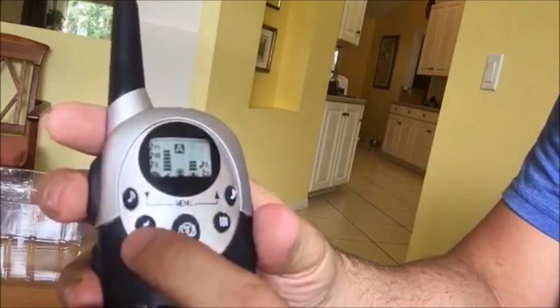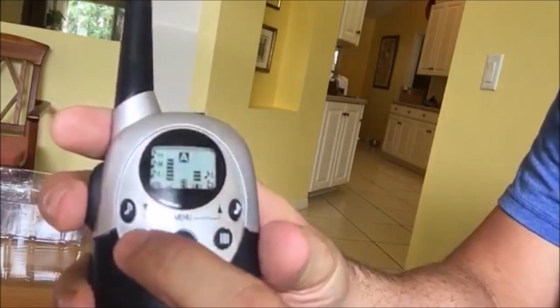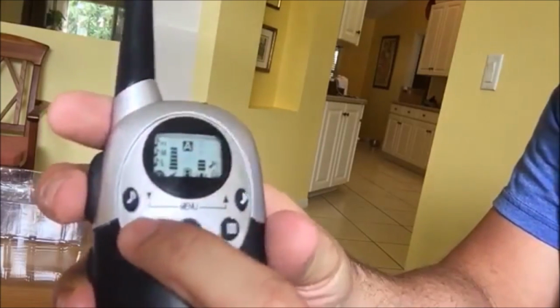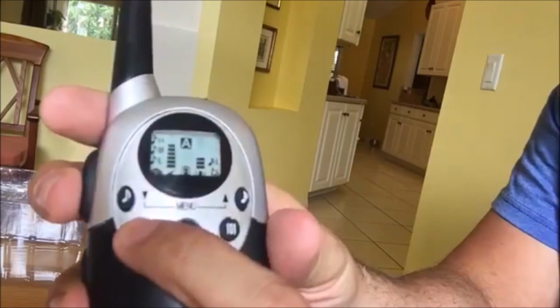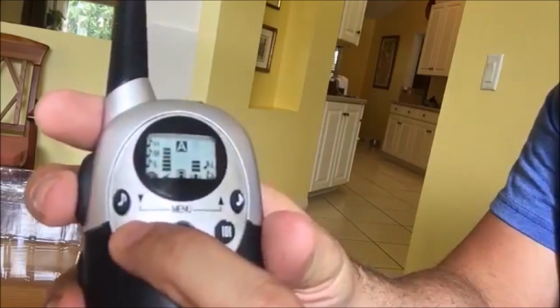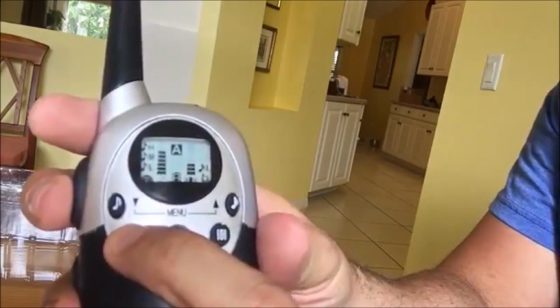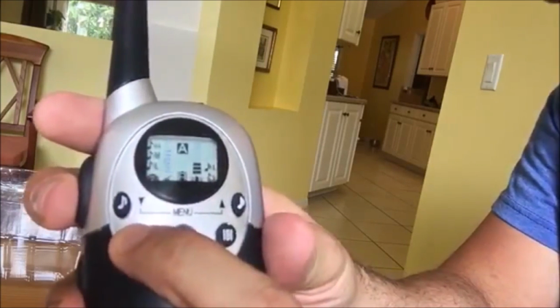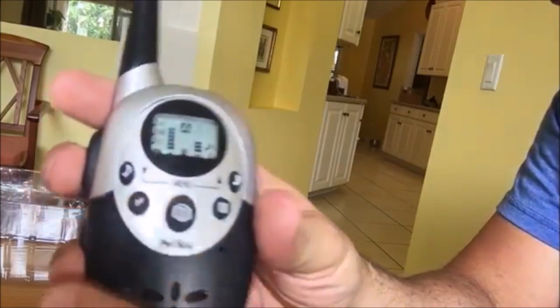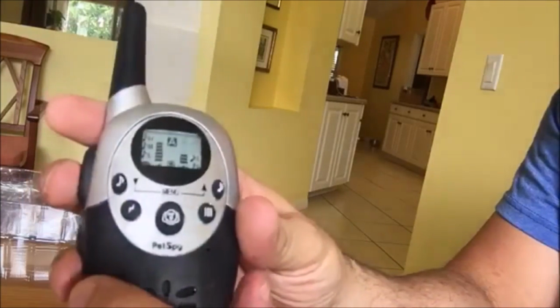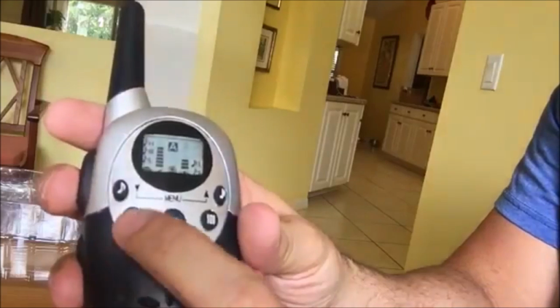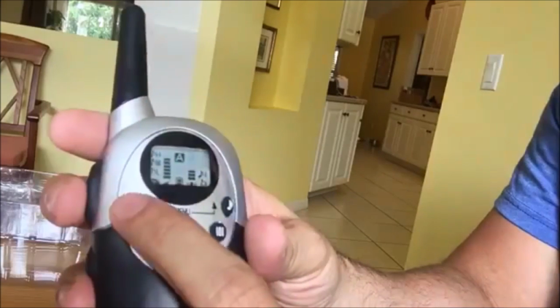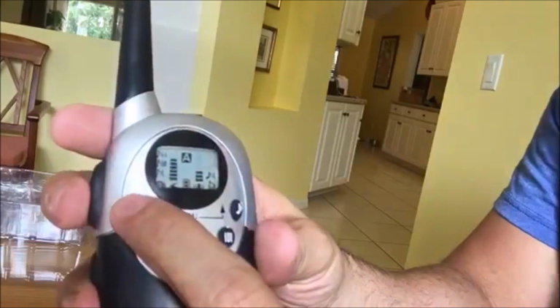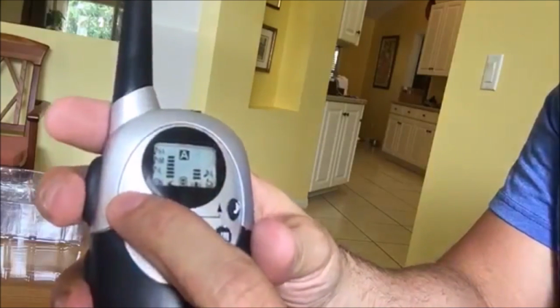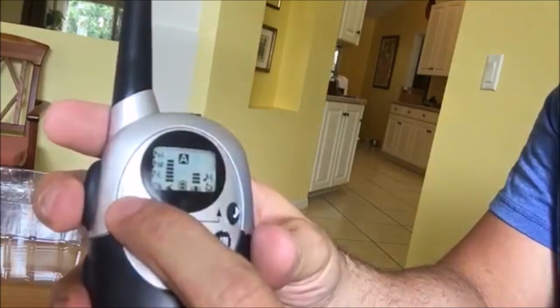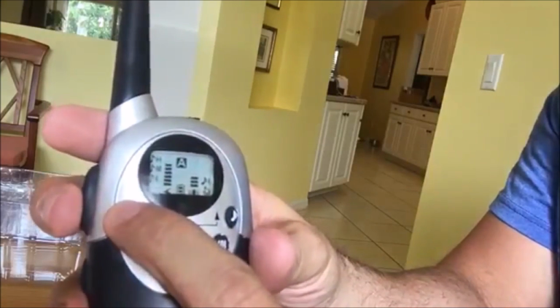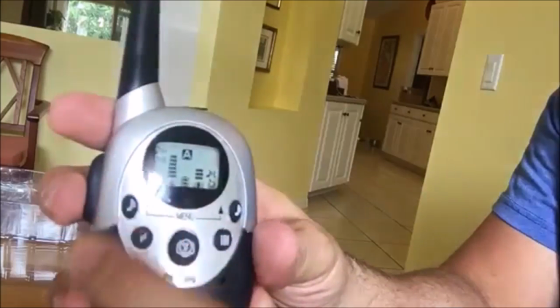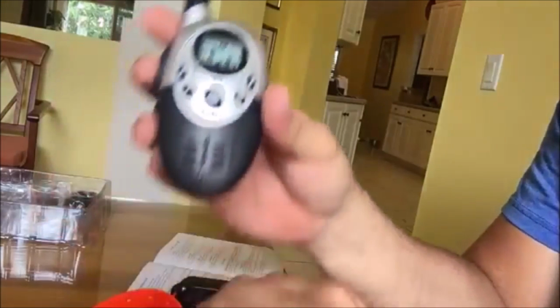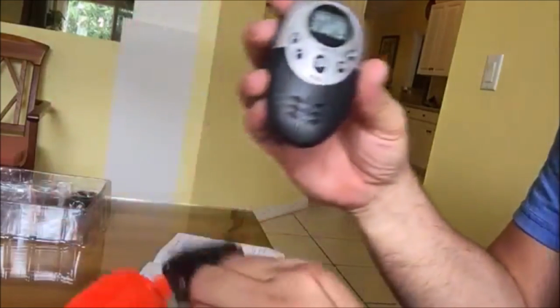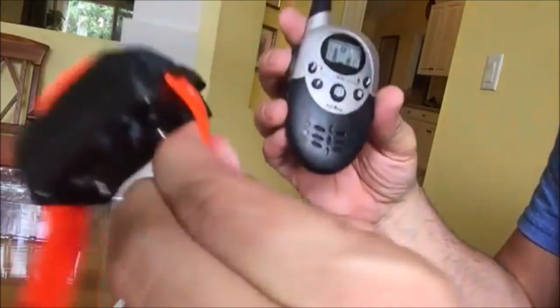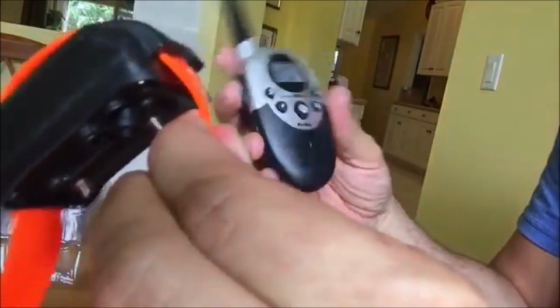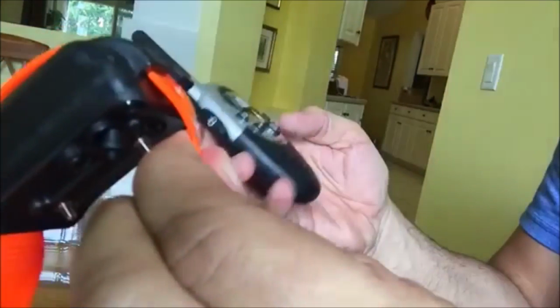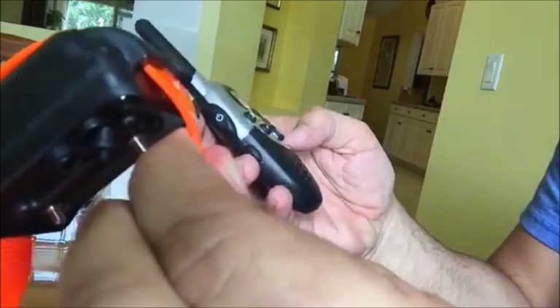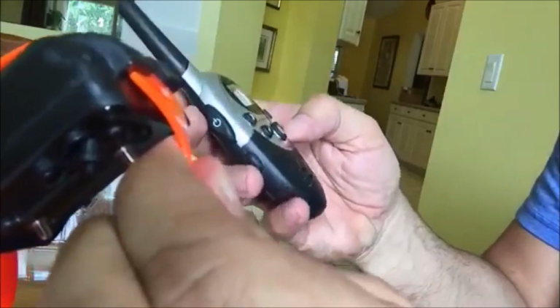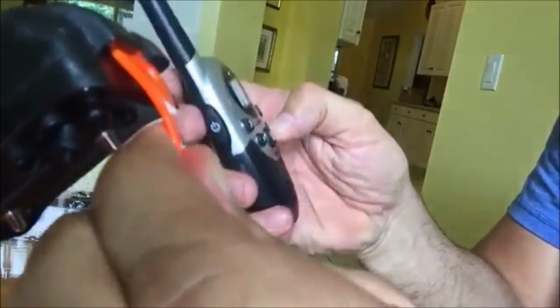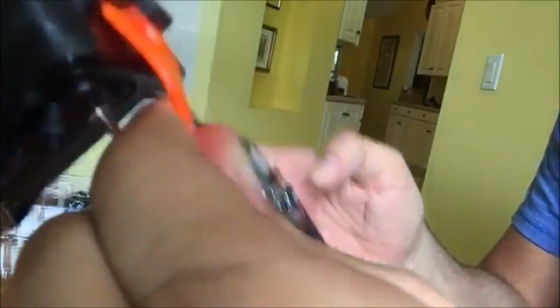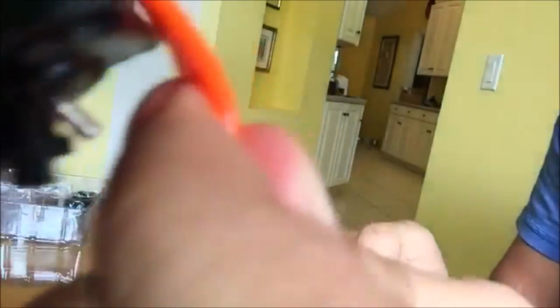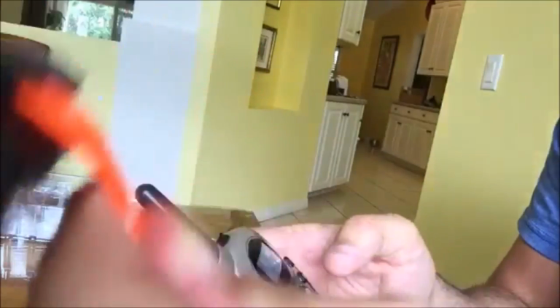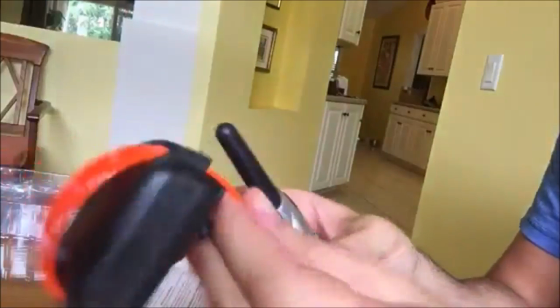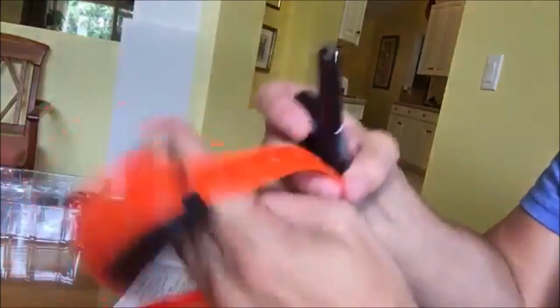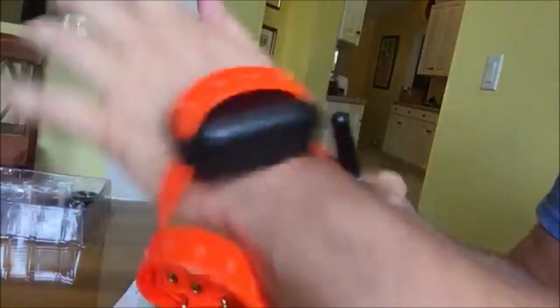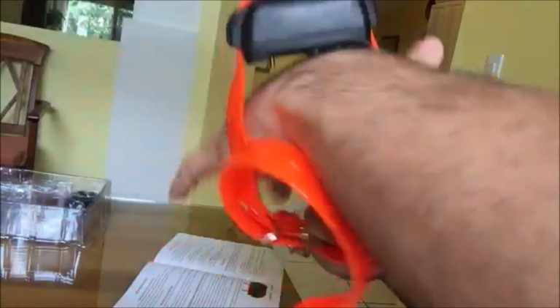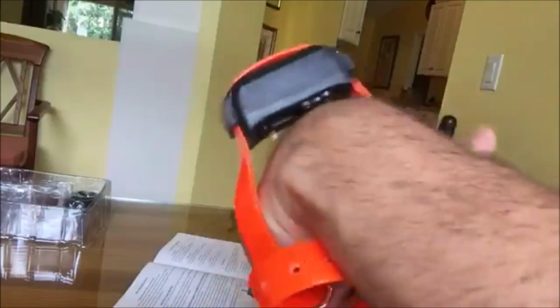It comes with eight adjustable settings and you can control the power using those buttons. It's also good for 1100 yards. So if you have a dog that likes to run, it's a good way to give him a reminder that he needs to stop.